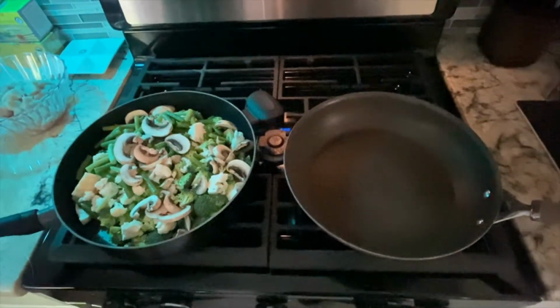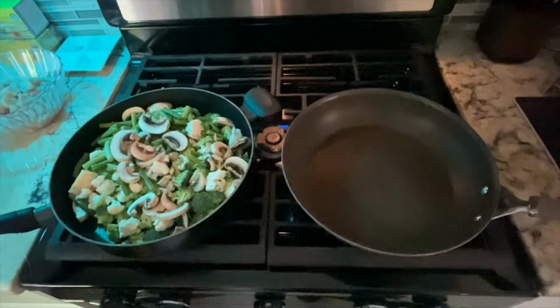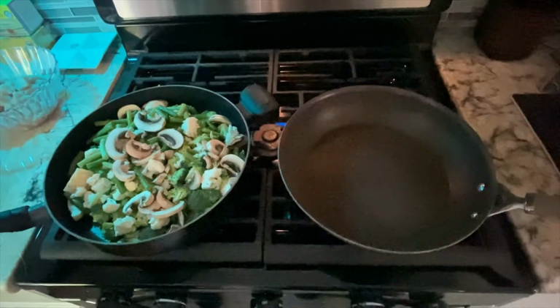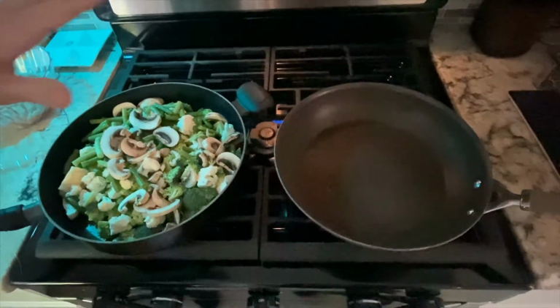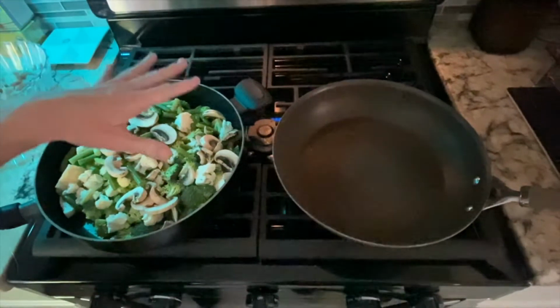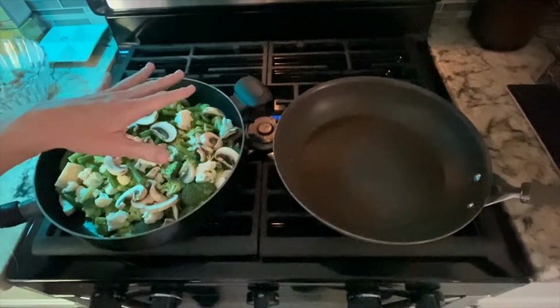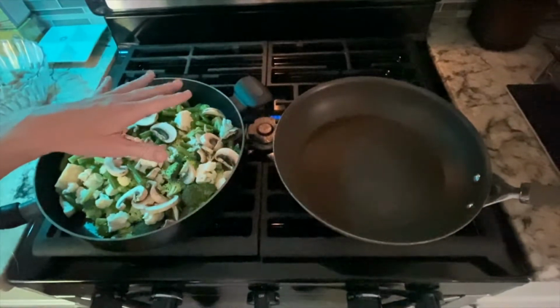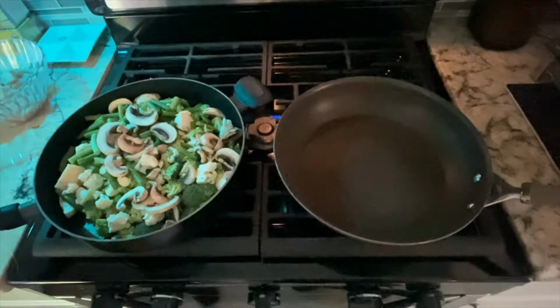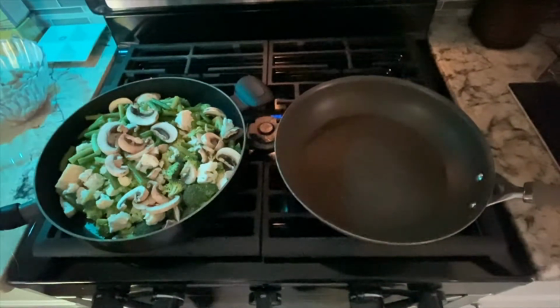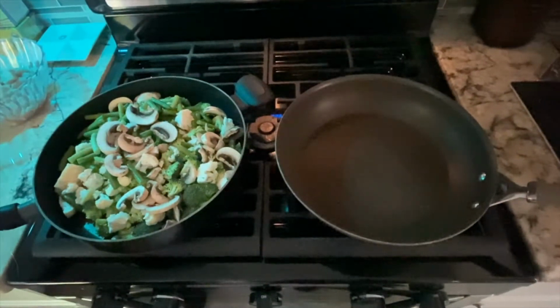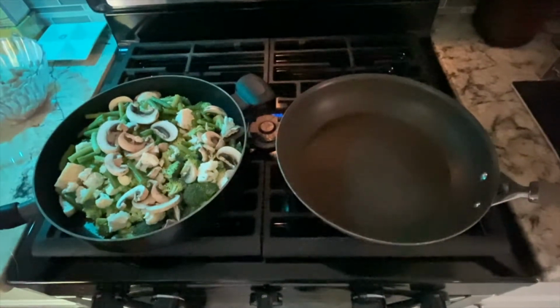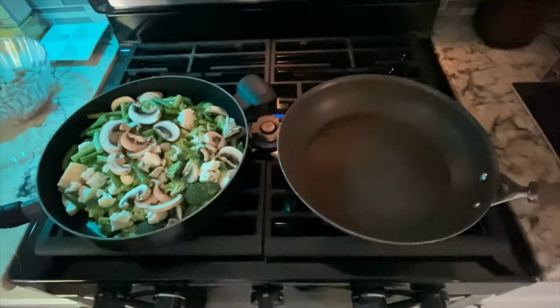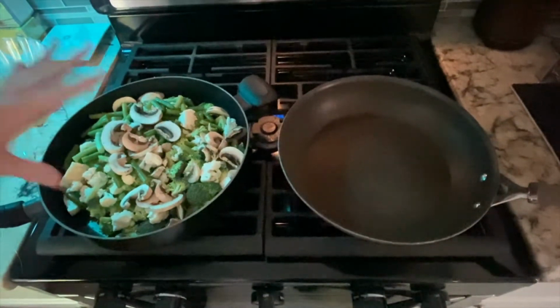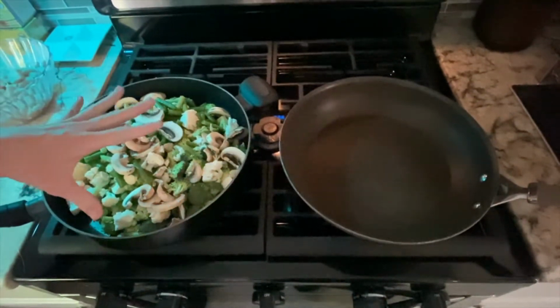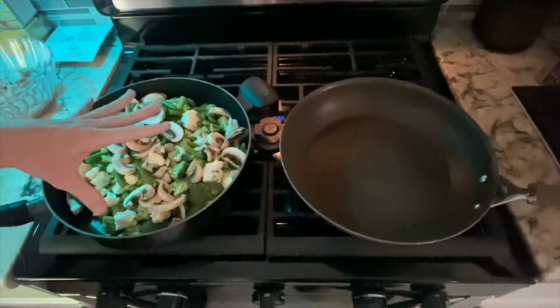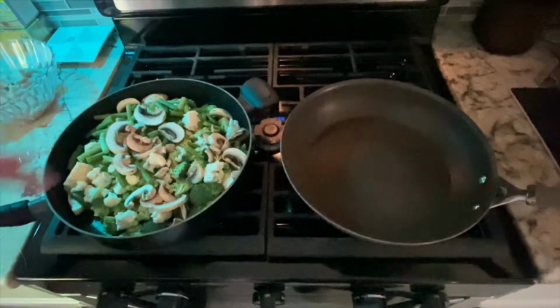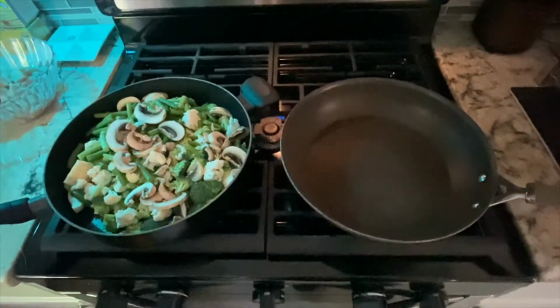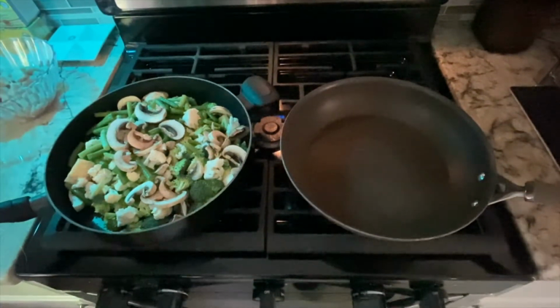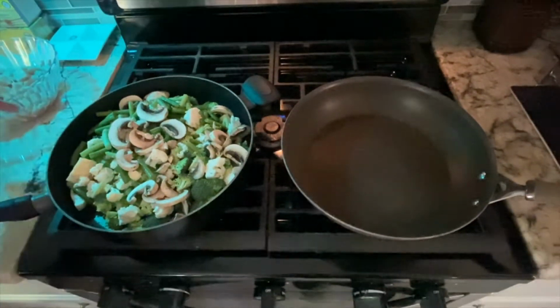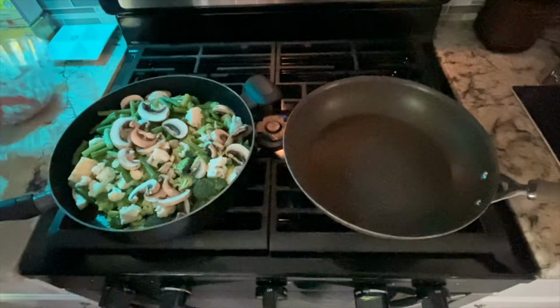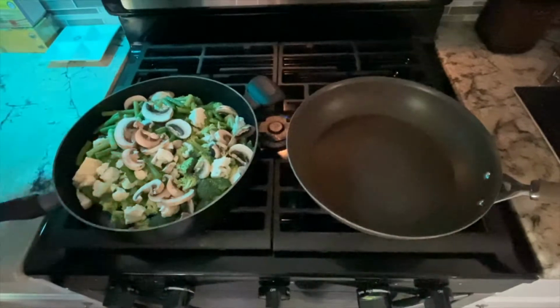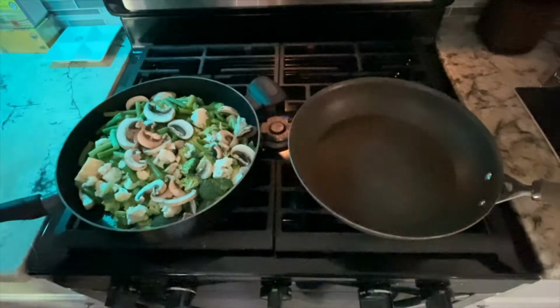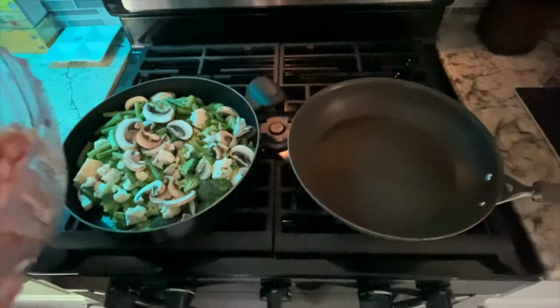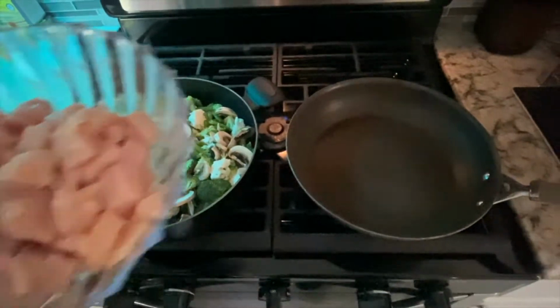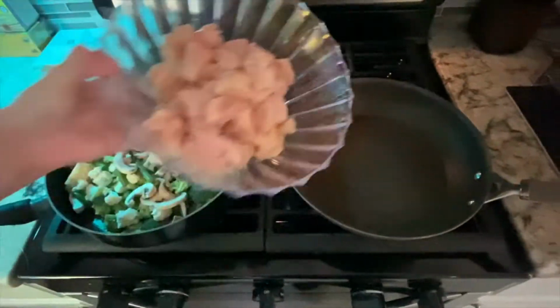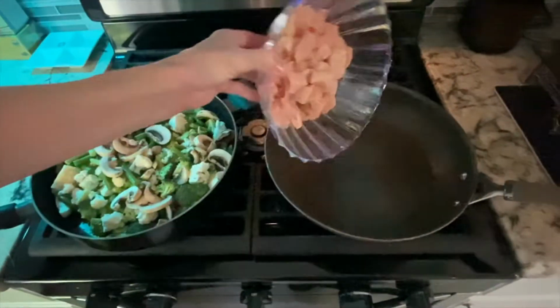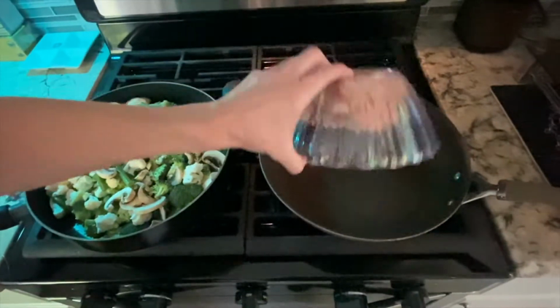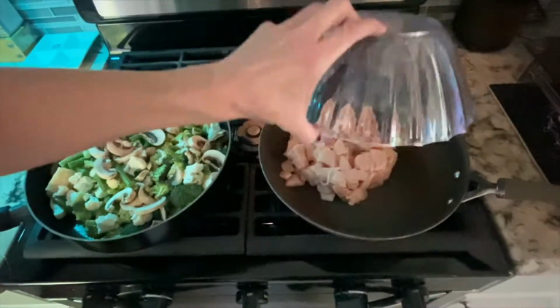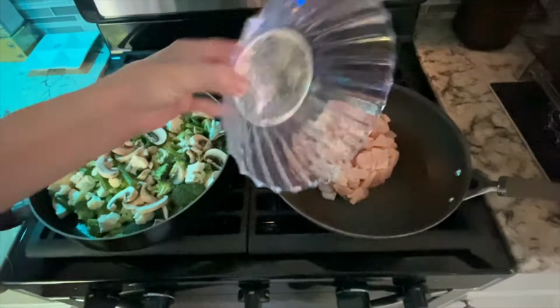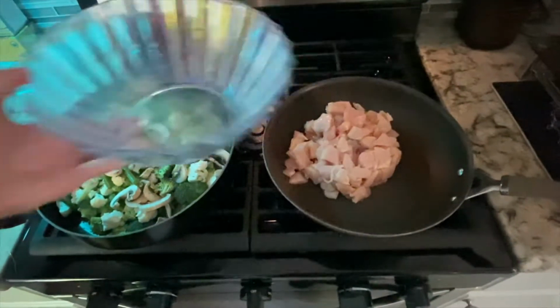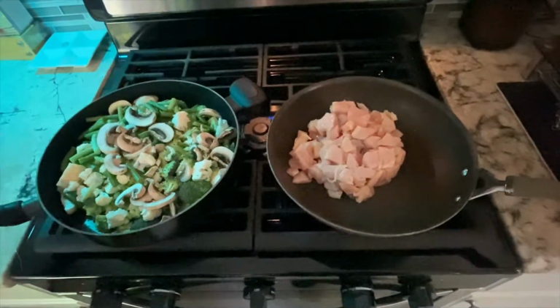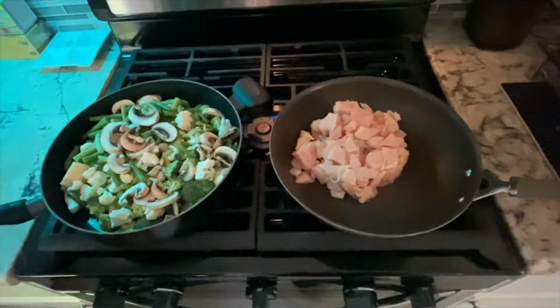I definitely suggest putting a lid on this so that it steams quickly. We kind of want our chicken and vegetables to be done around the same time. There's your chicken.